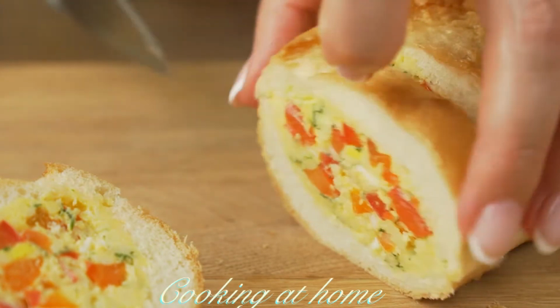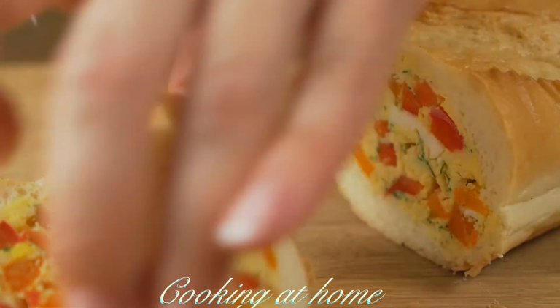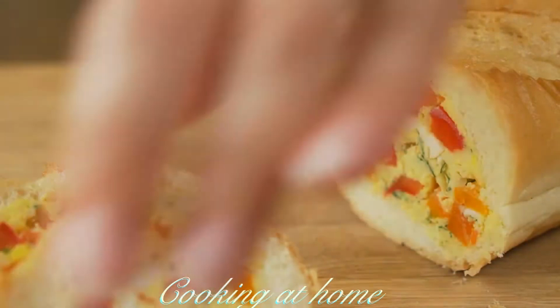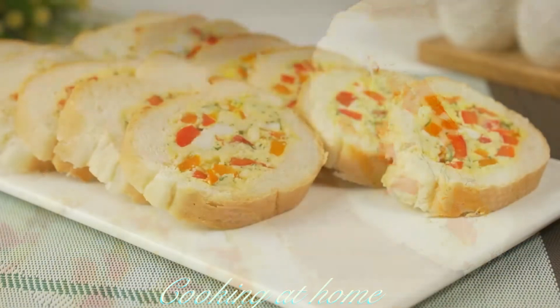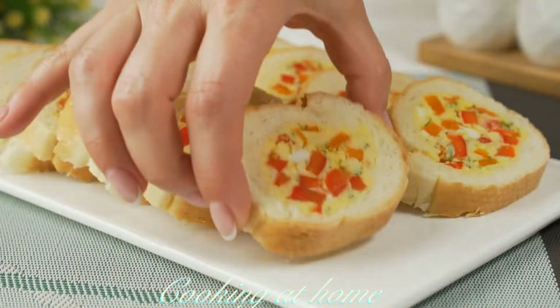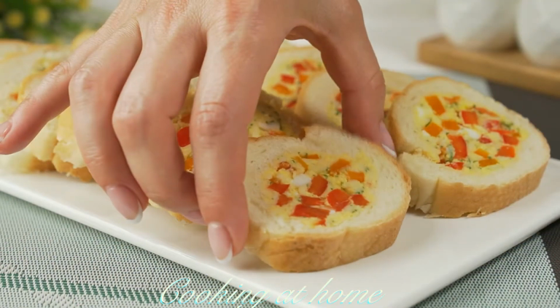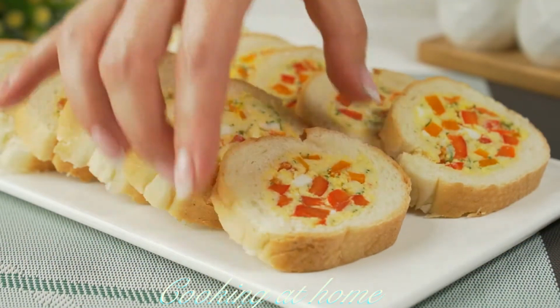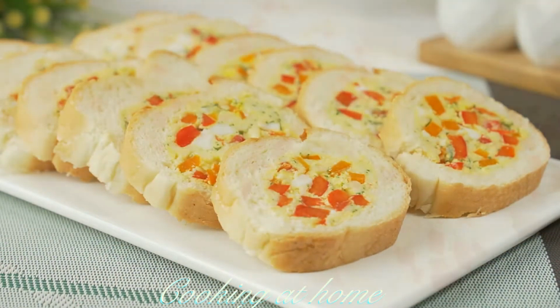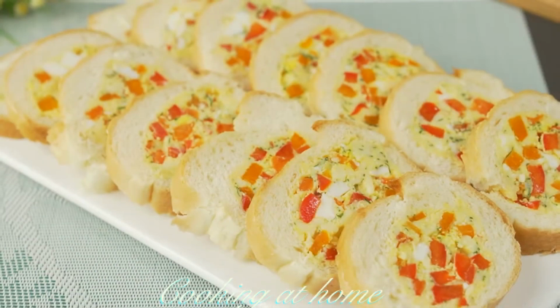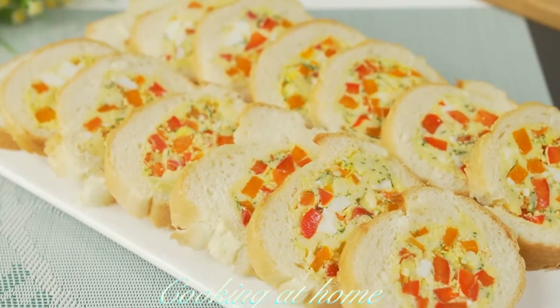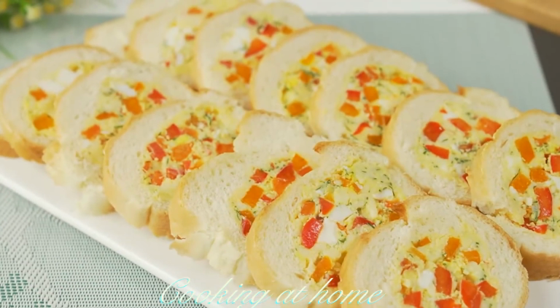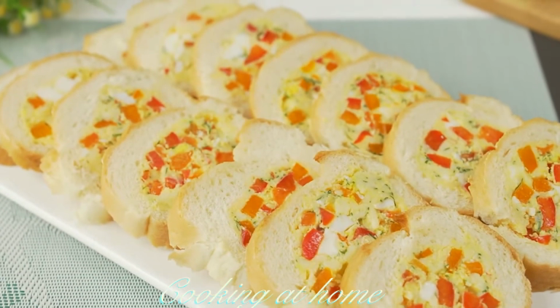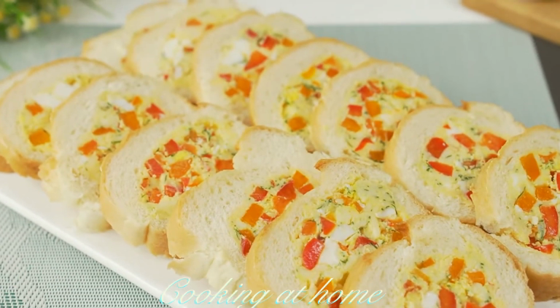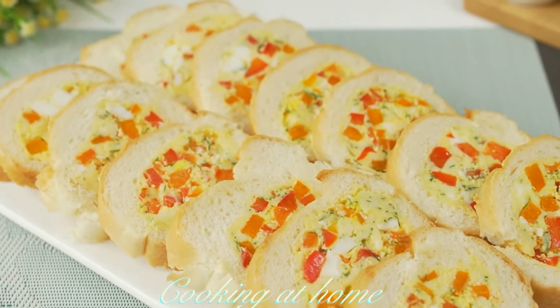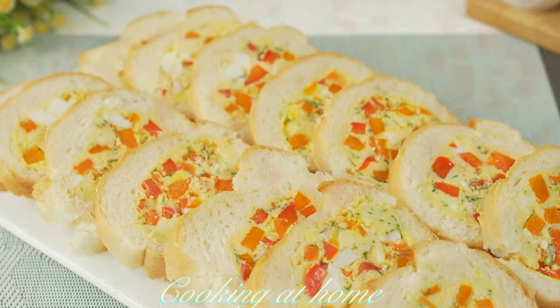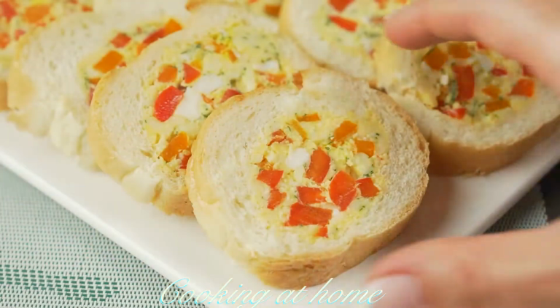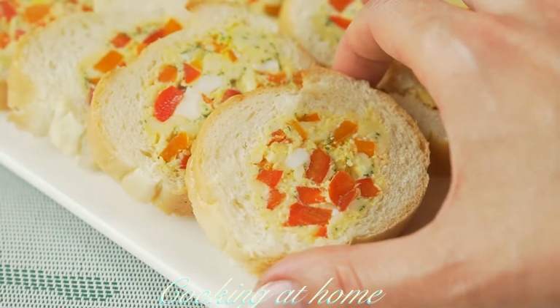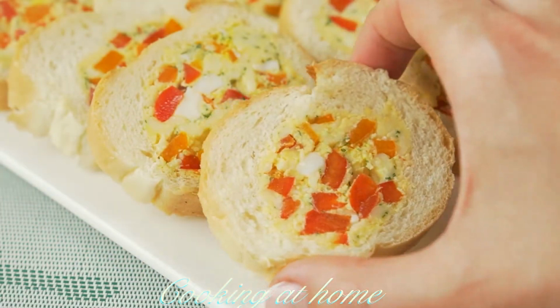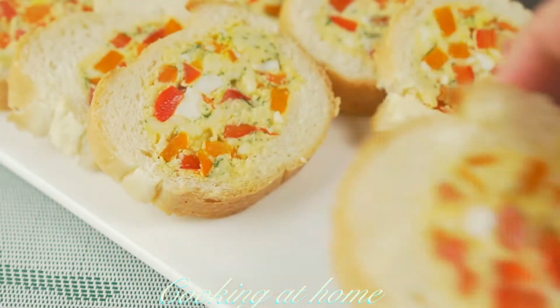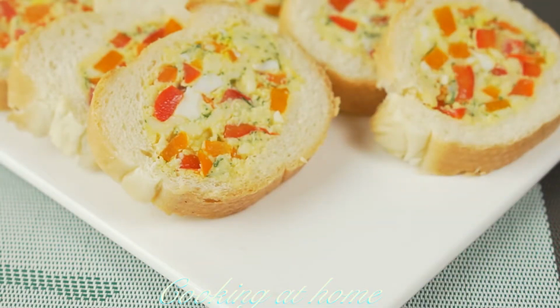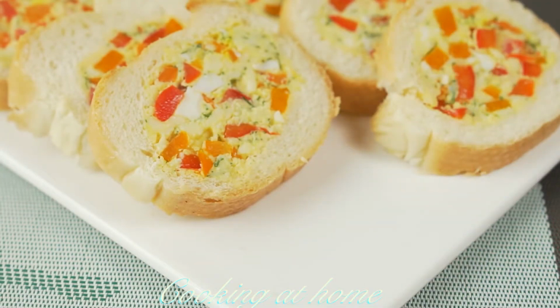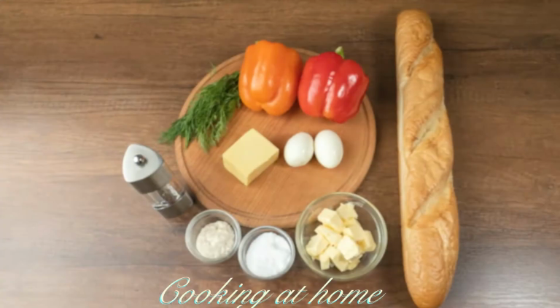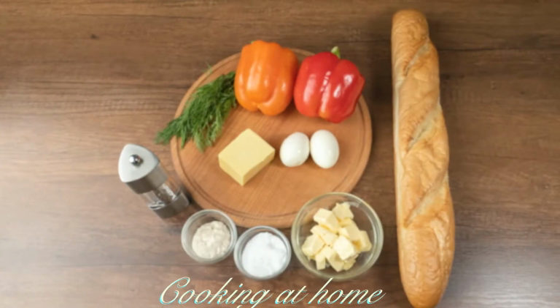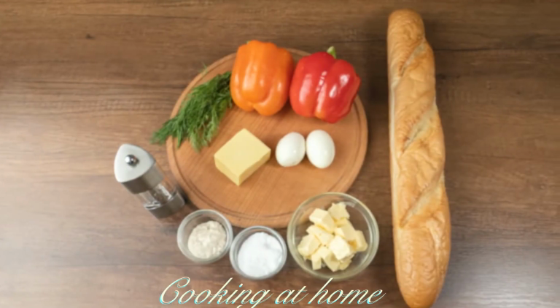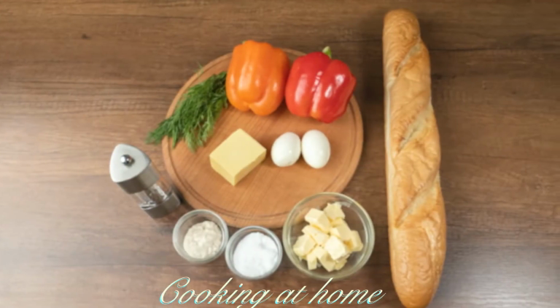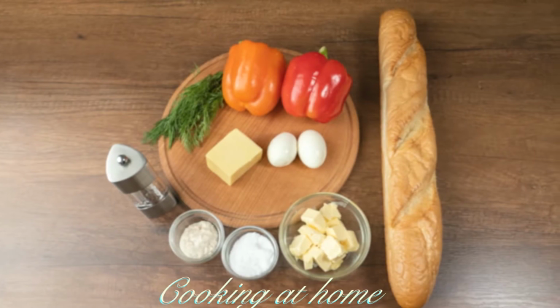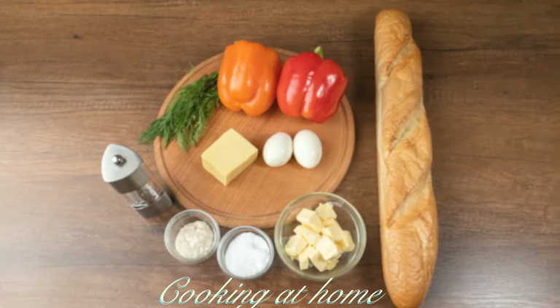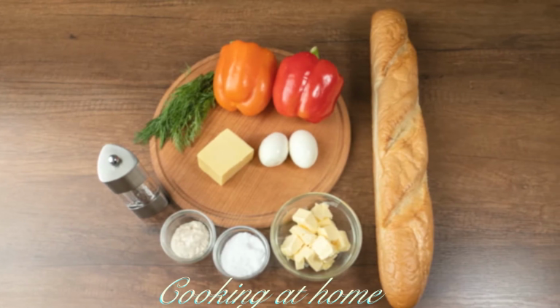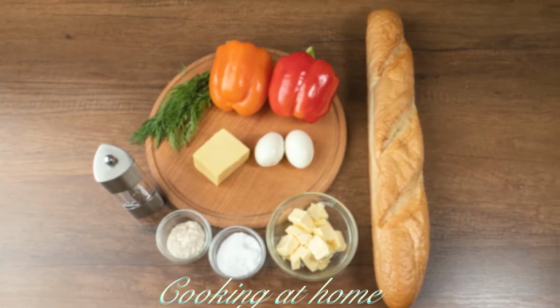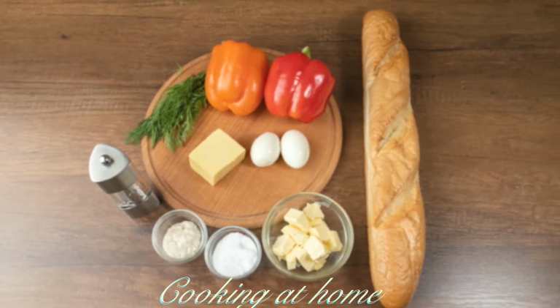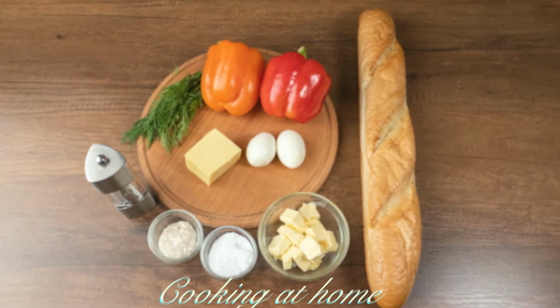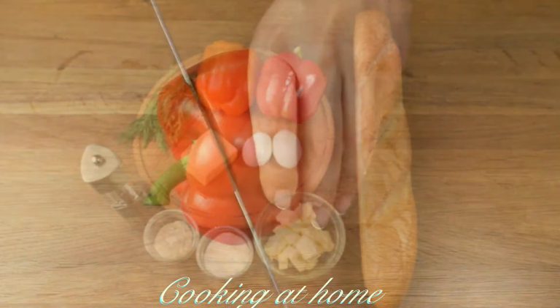Hello everybody and welcome to my channel. Today we're doing this awesome recipe which is a sandwich roll with some veggies and hard-boiled egg. Hope you enjoy this video and recipe and try it out.